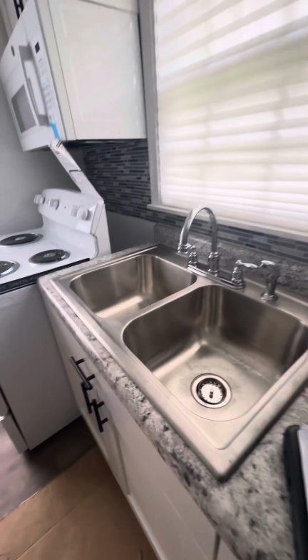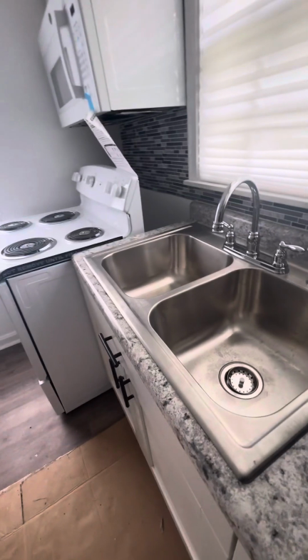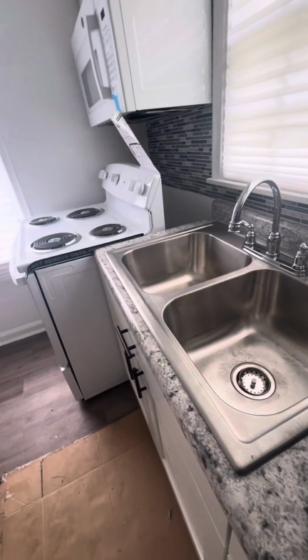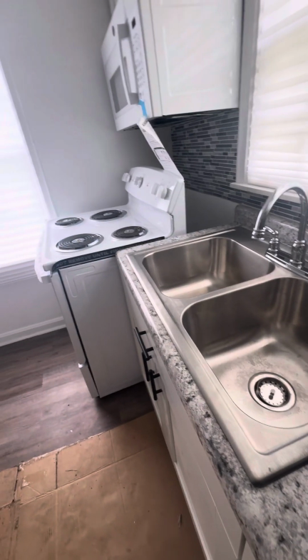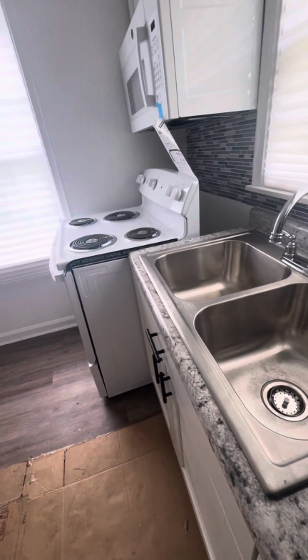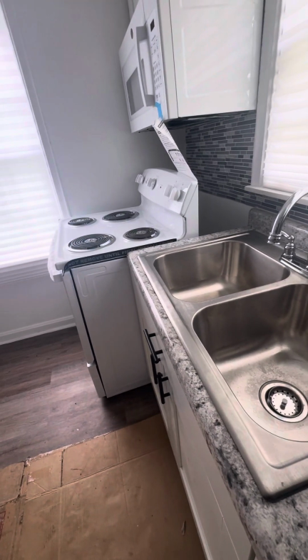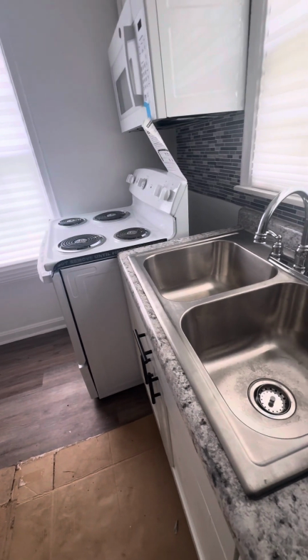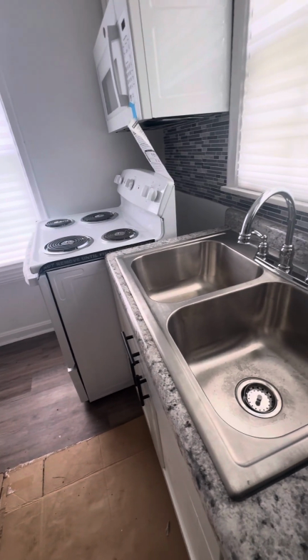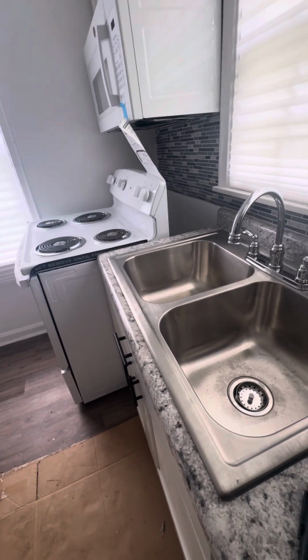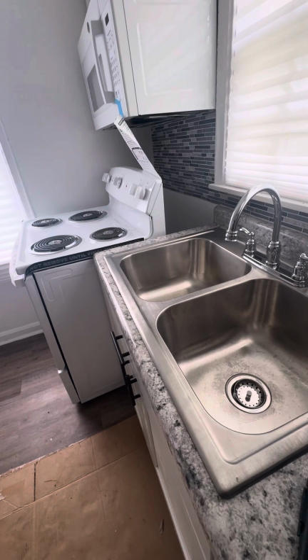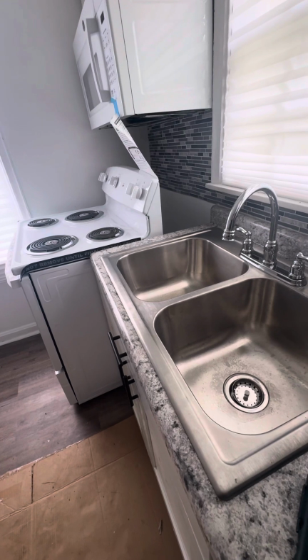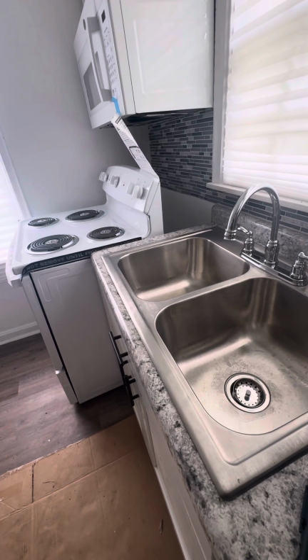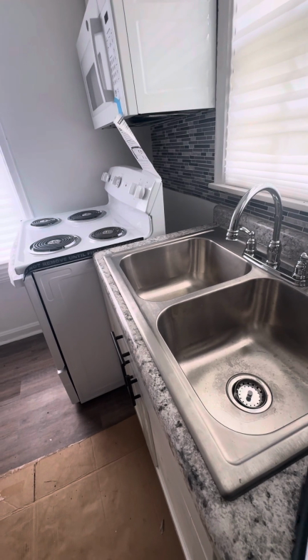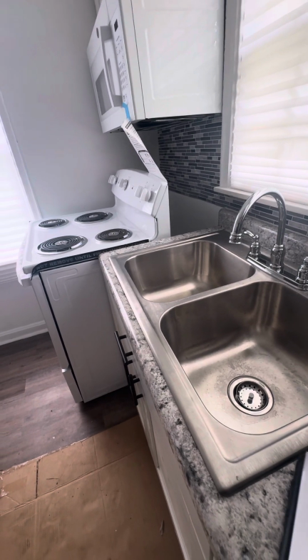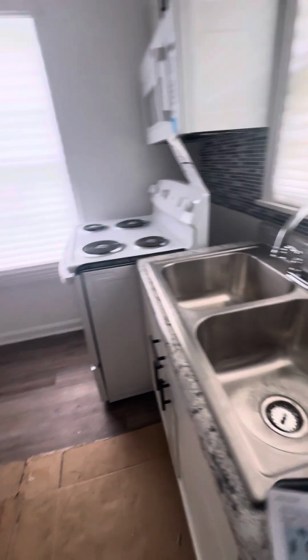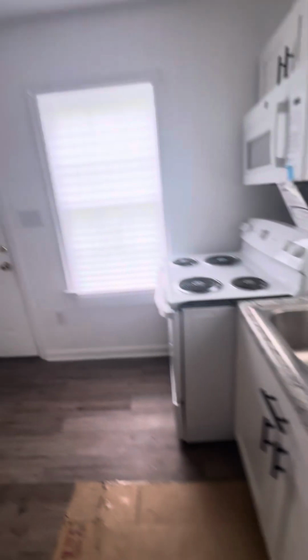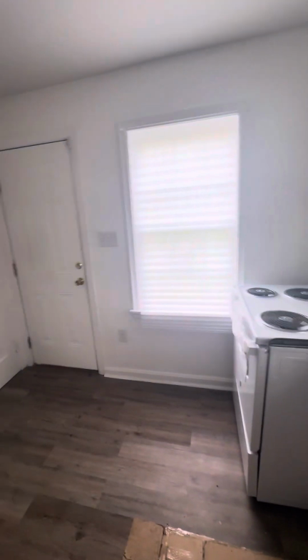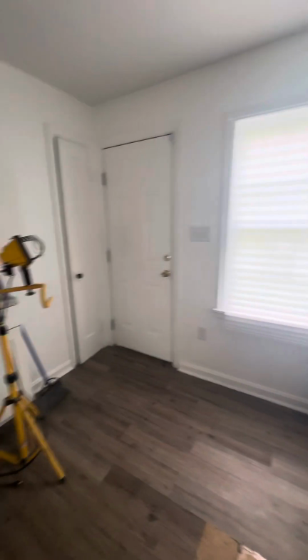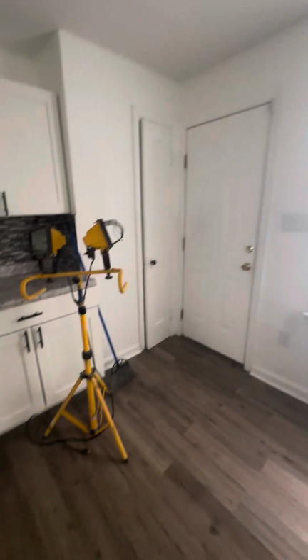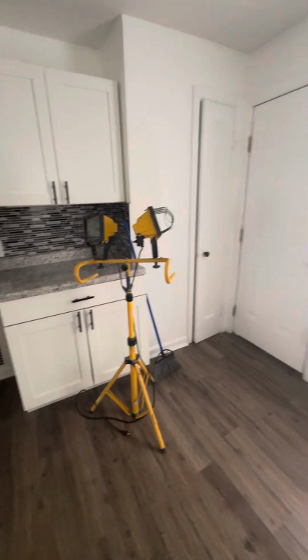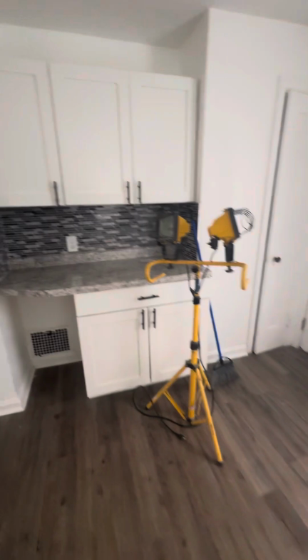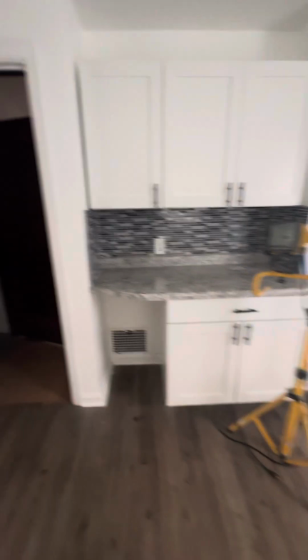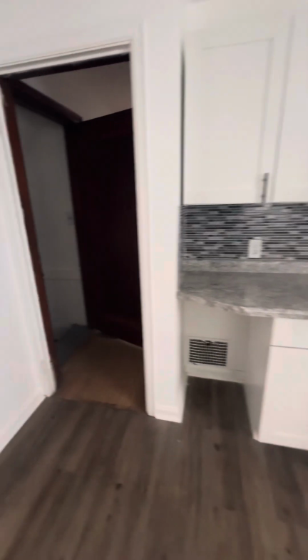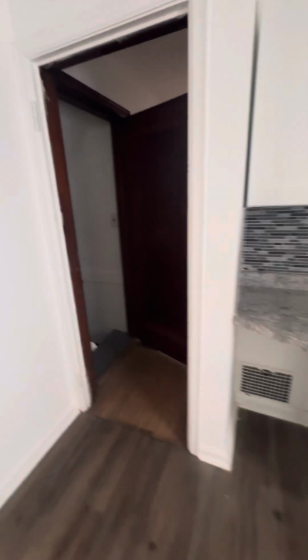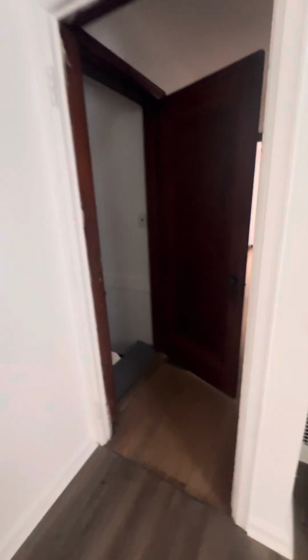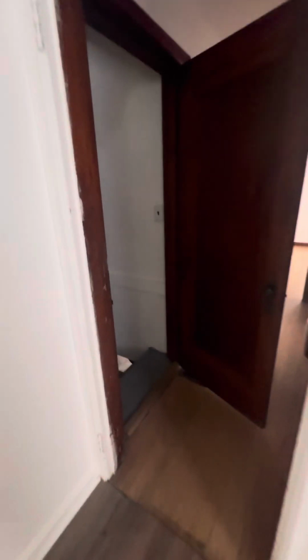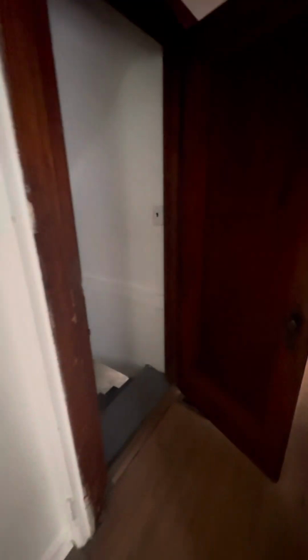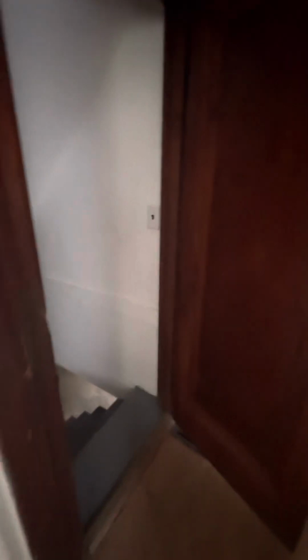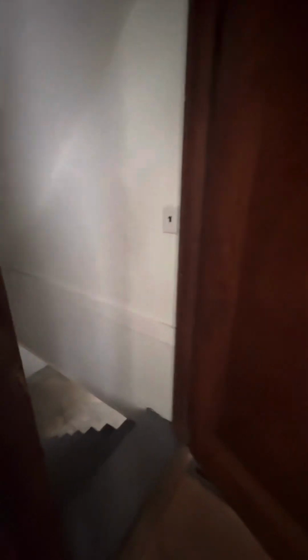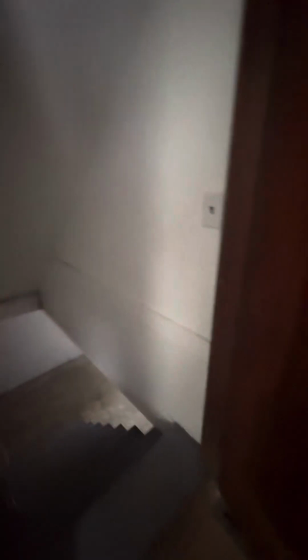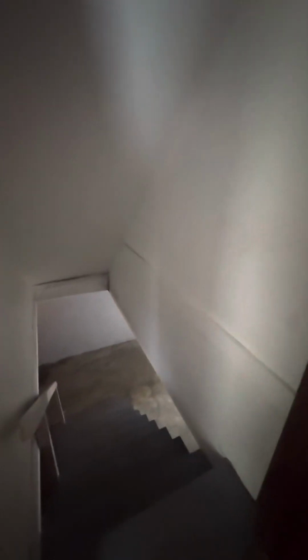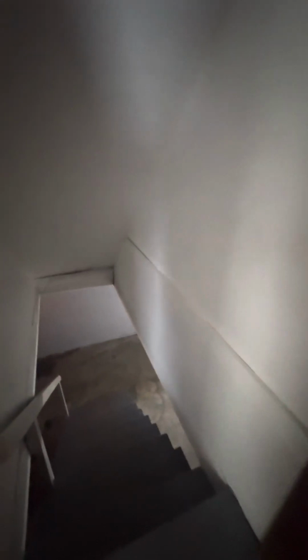This is three beds, one bath, built in 1941, 1,232 square feet — puts it at $77 a square foot. They were under contract for 17 days, which tells me there may not have been inspections, though it's possible there were. Let's see what we can find down here.